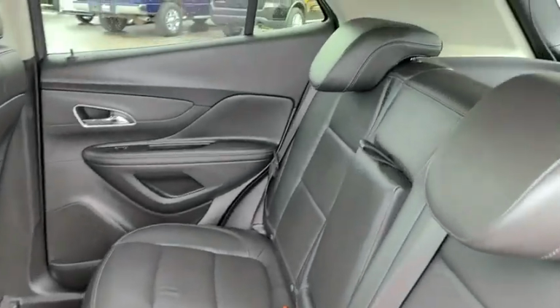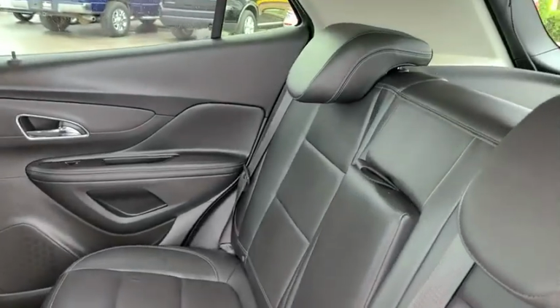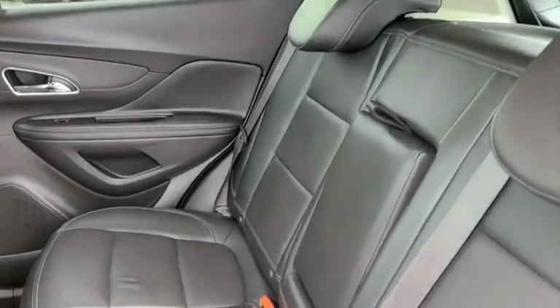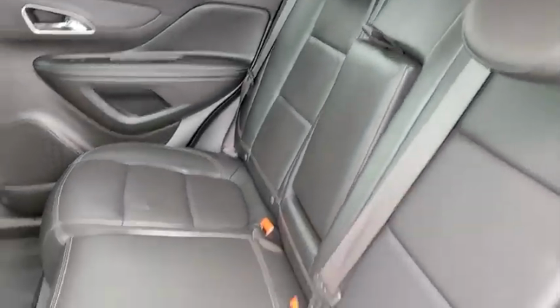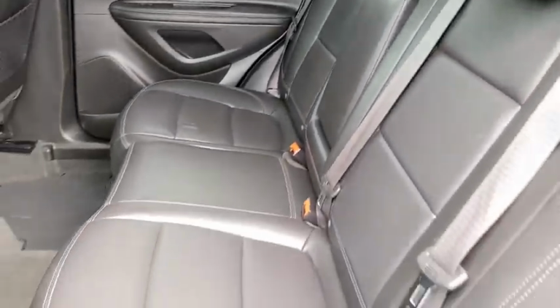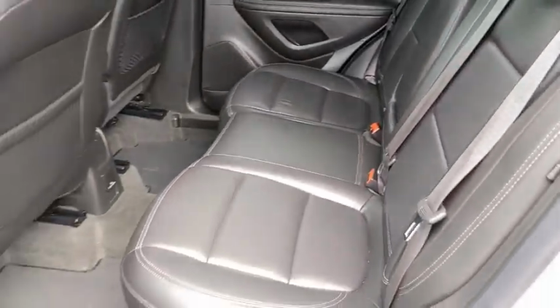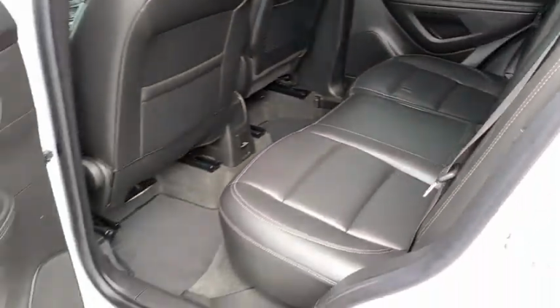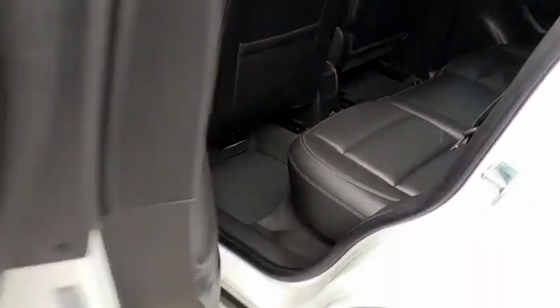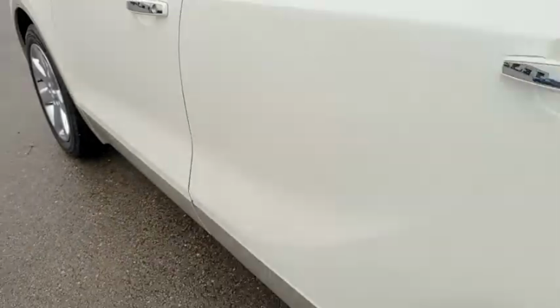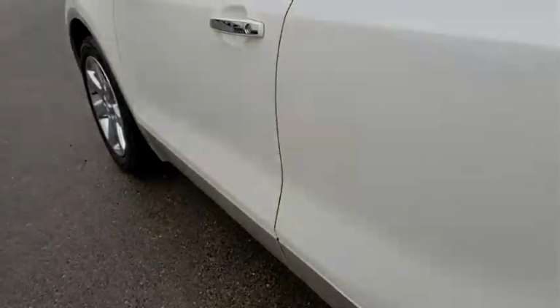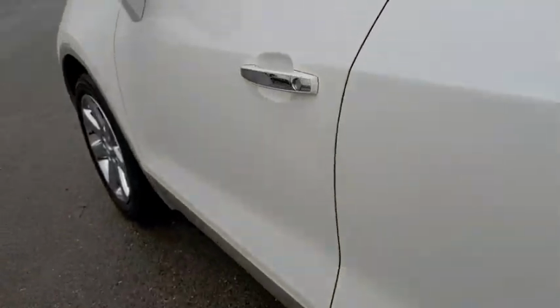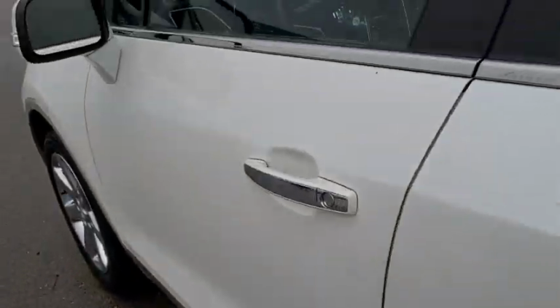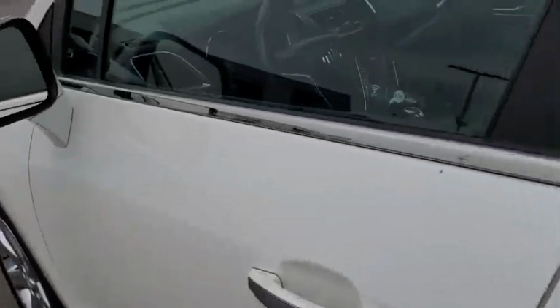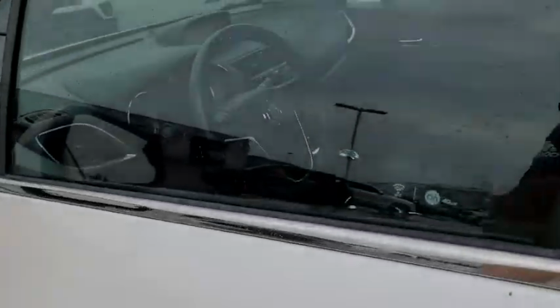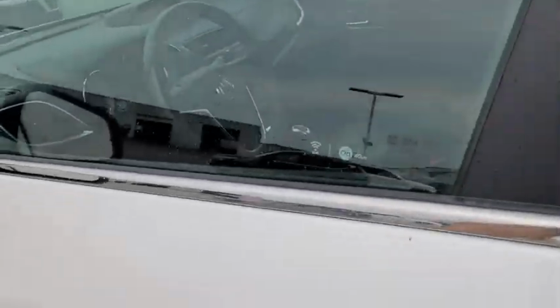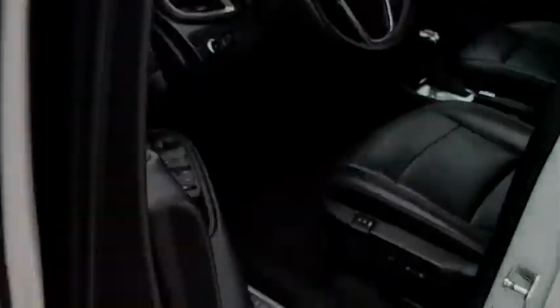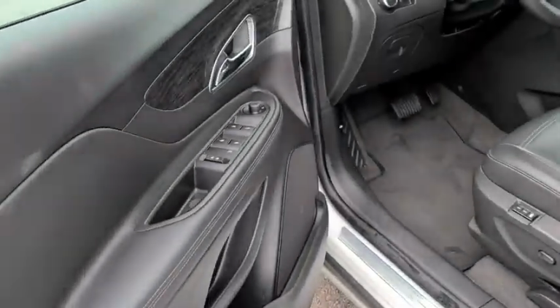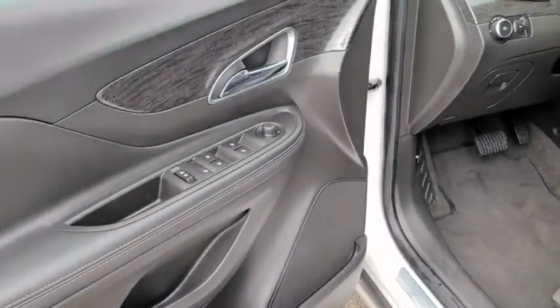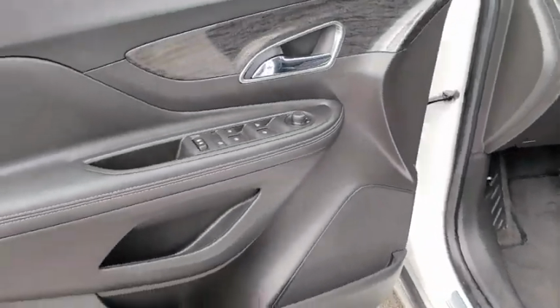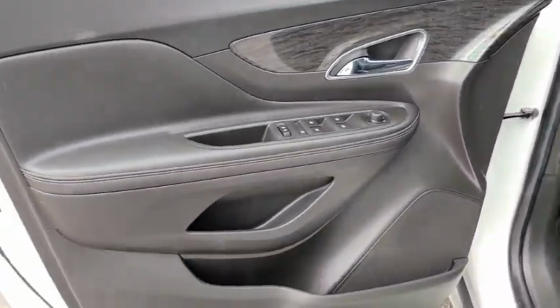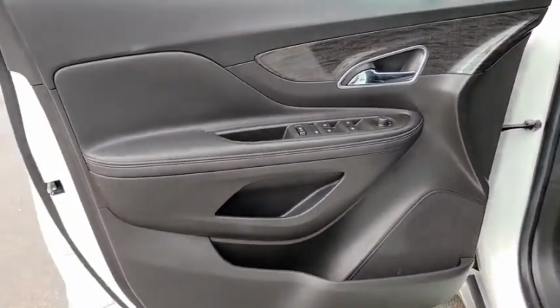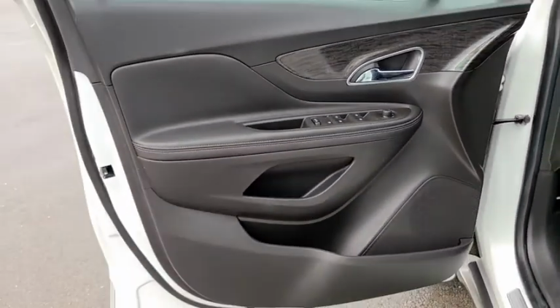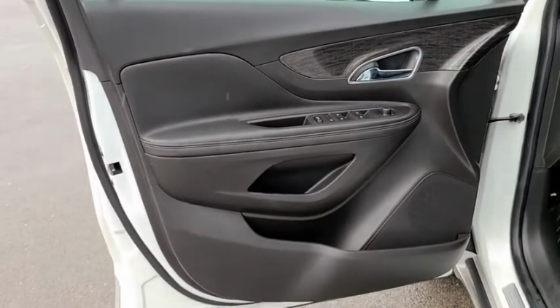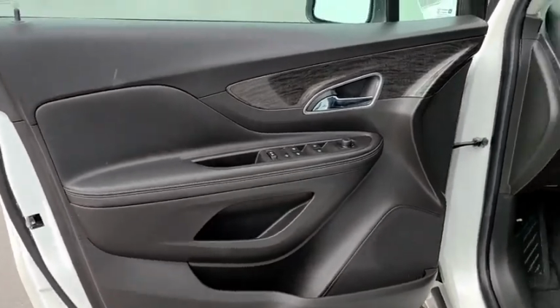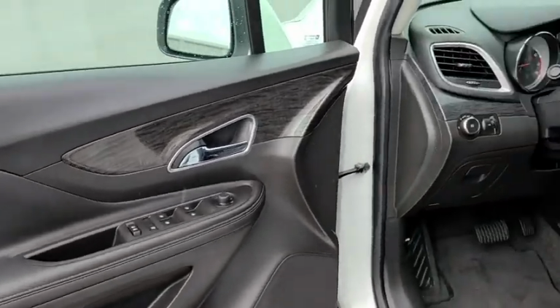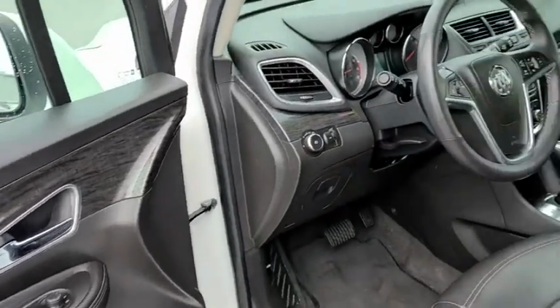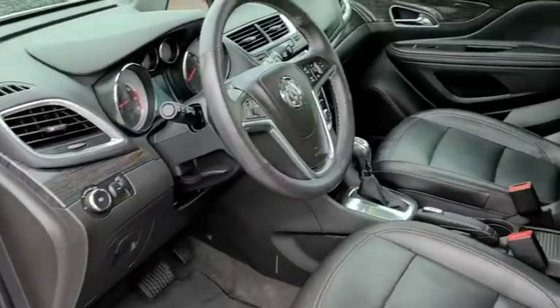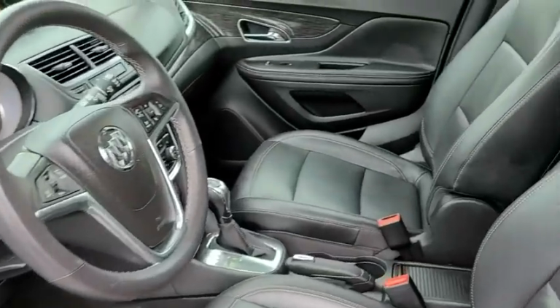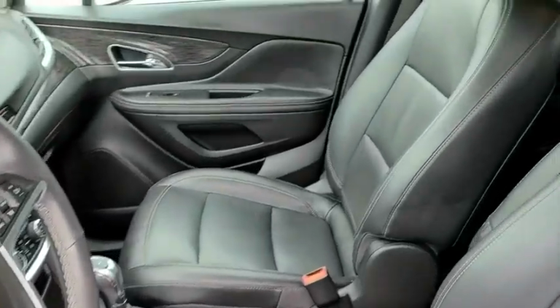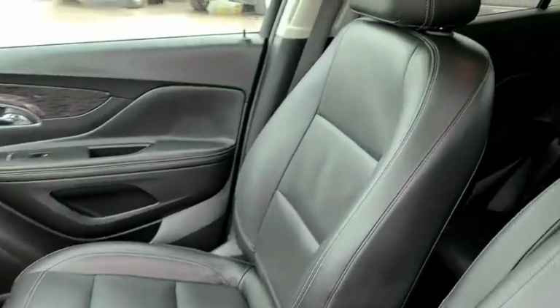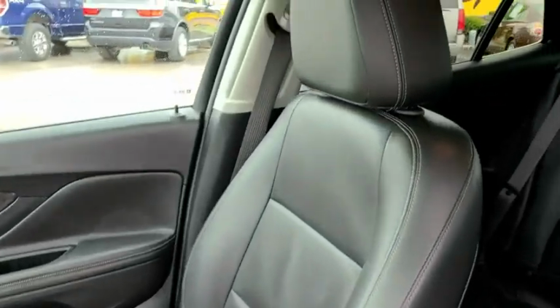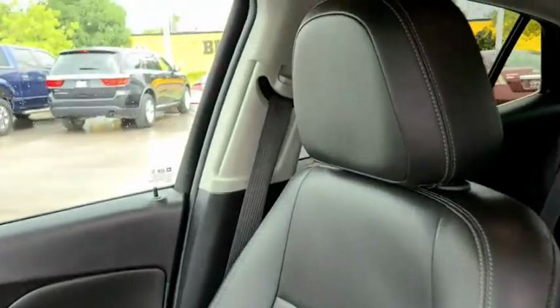Leather-wrapped steering wheel, Bluetooth, adjustable steering wheel, power steering, four-wheel disc brakes, cruise control, floor mats, auto-dimming rear-view mirror, front-wheel drive, rear defrost, climate control.